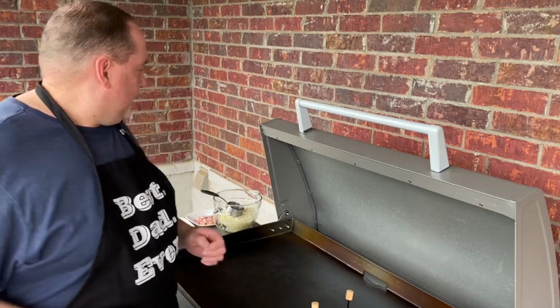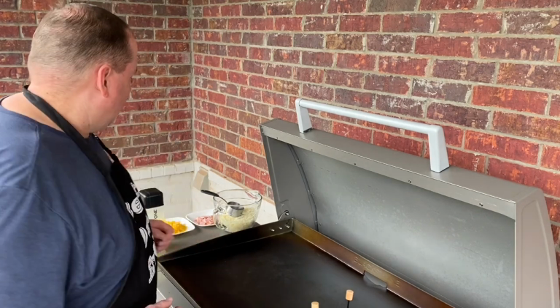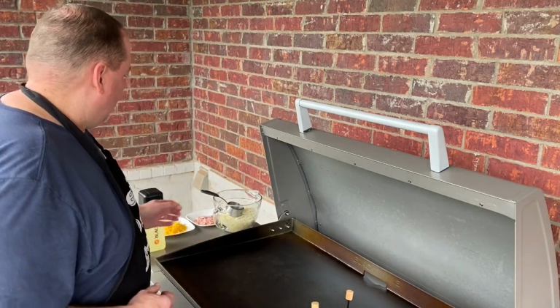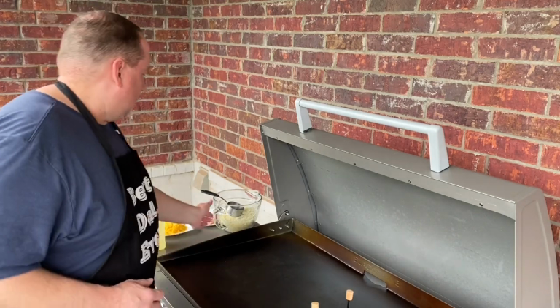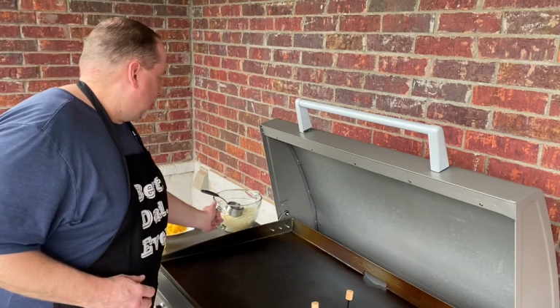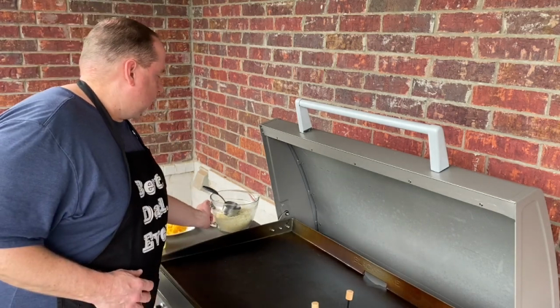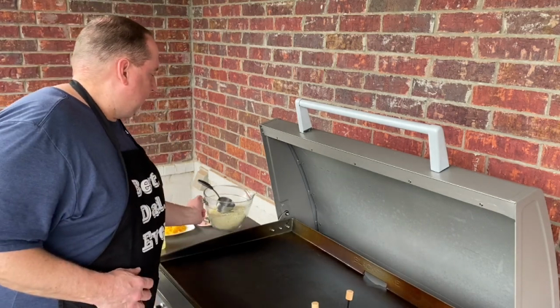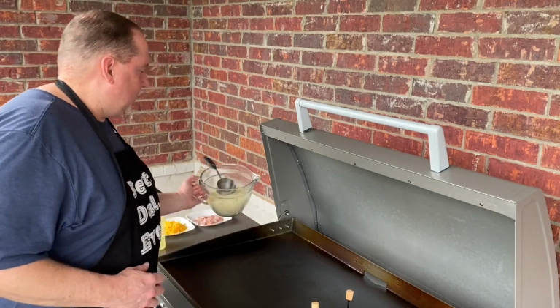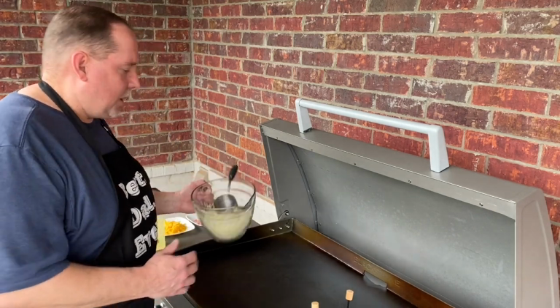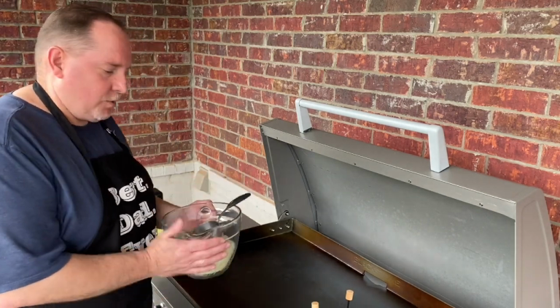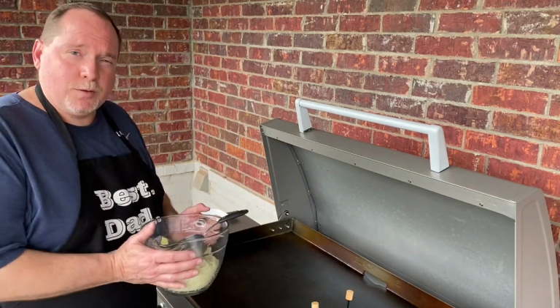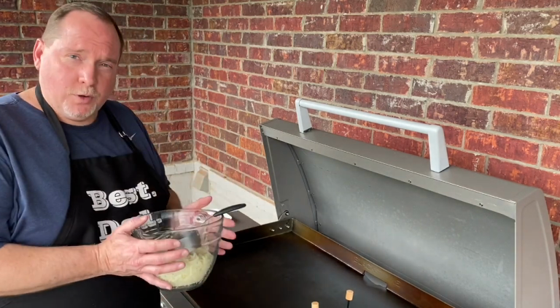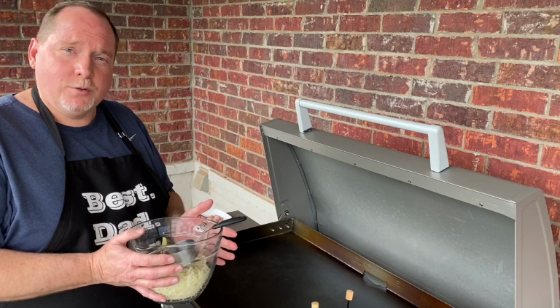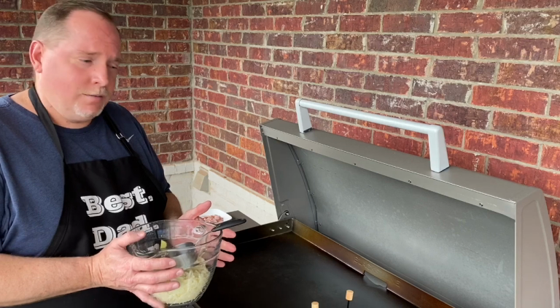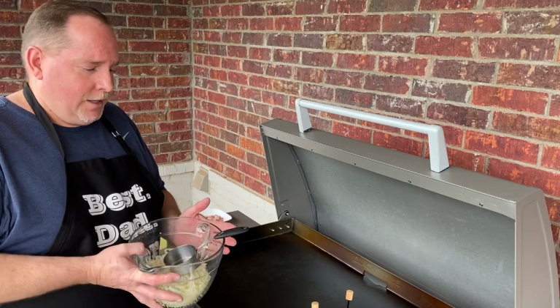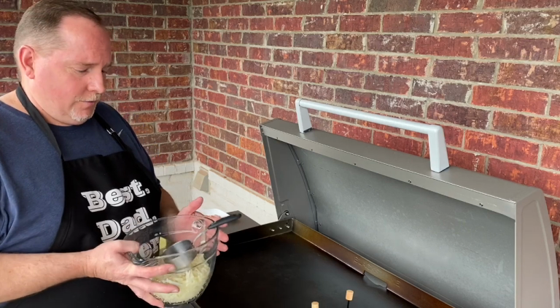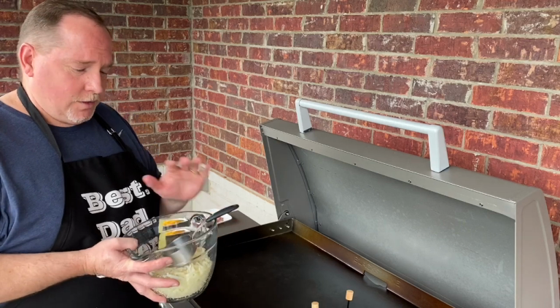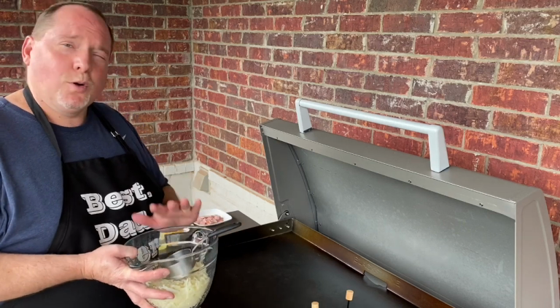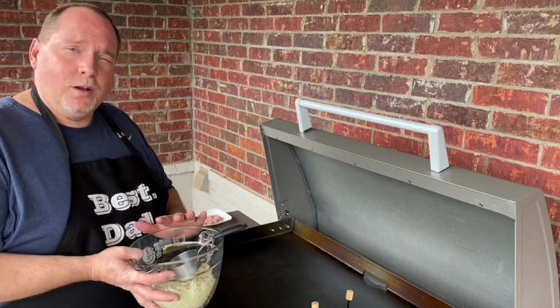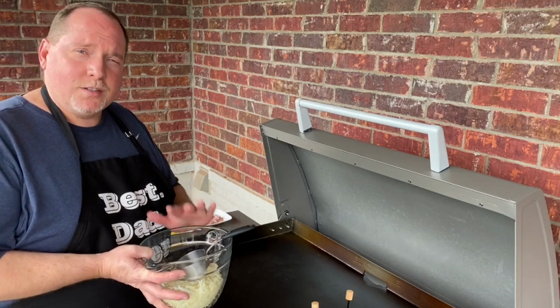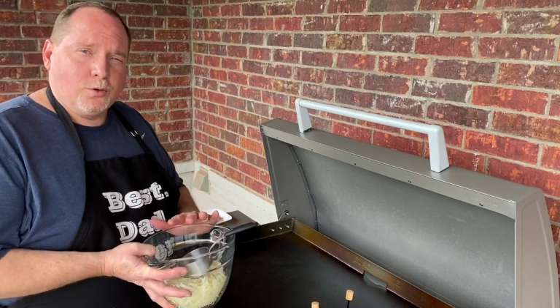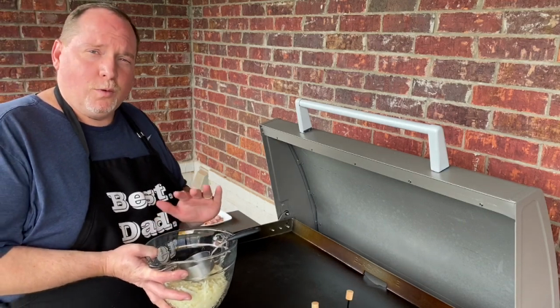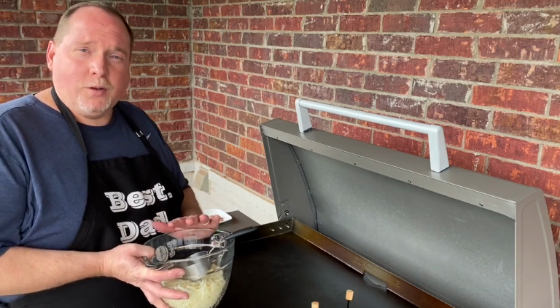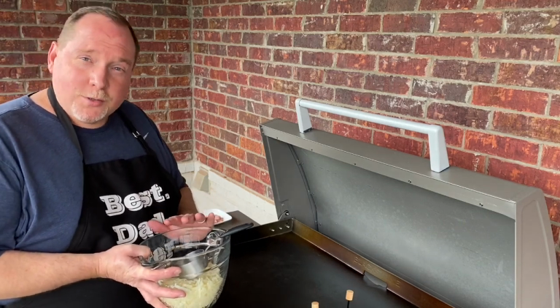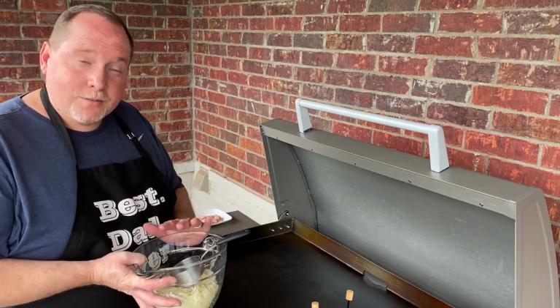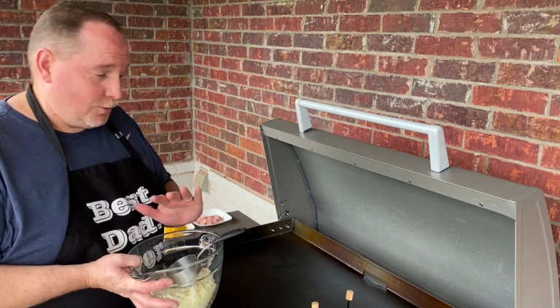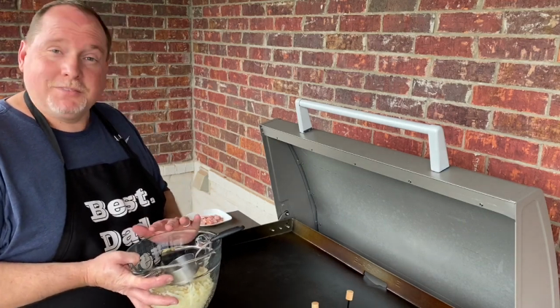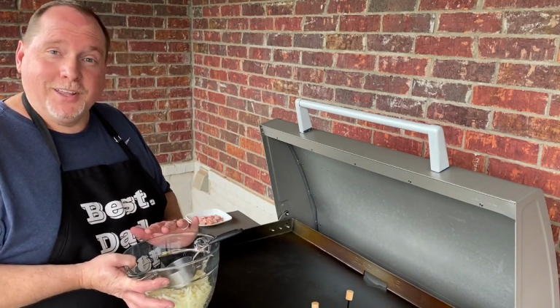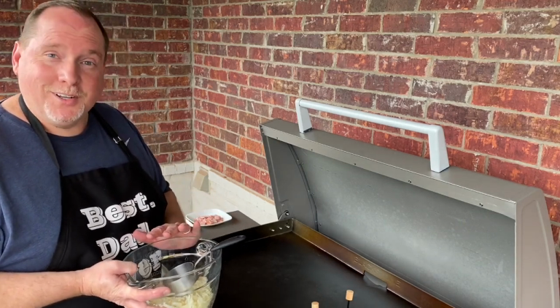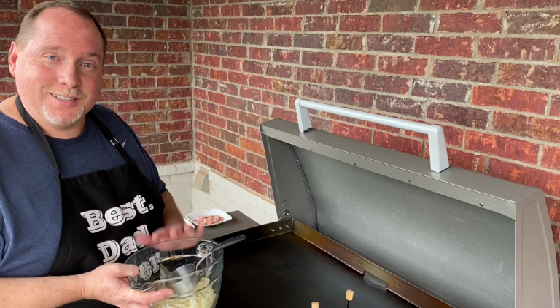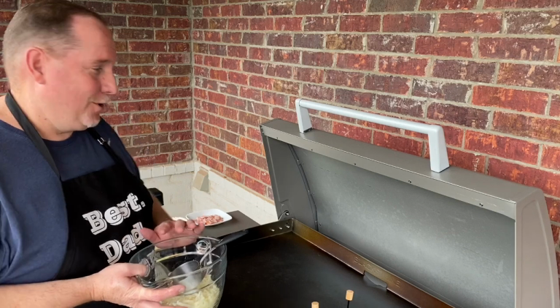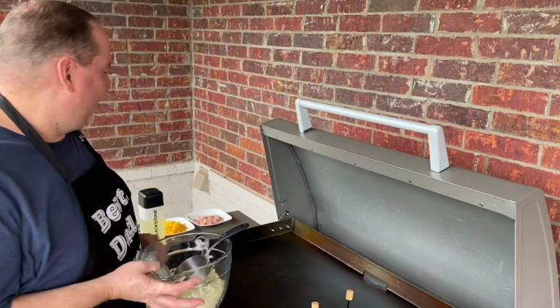I do have some dehydrated hash browns that we've rehydrated. I've heard that these work well and are similar to what Waffle House uses. So we're going to give that a shot and see how well that works.